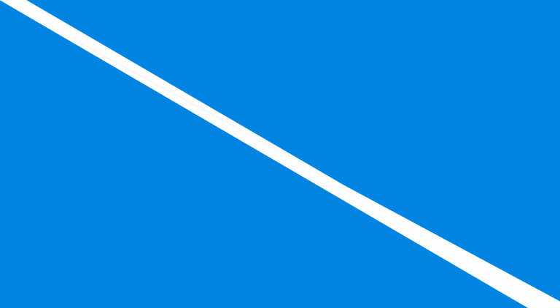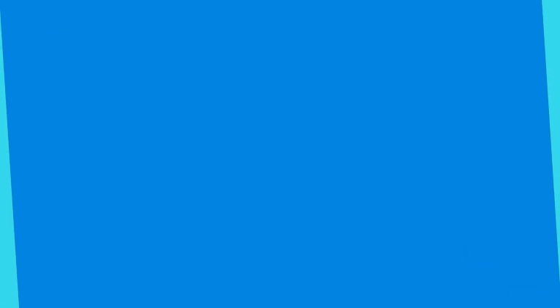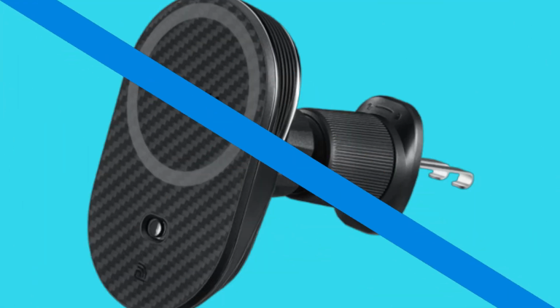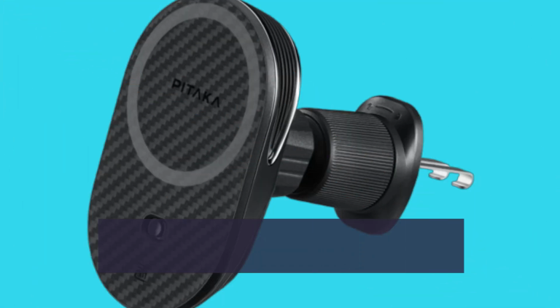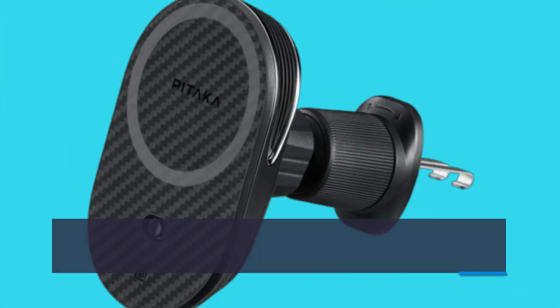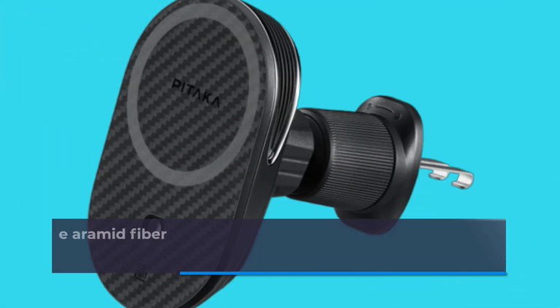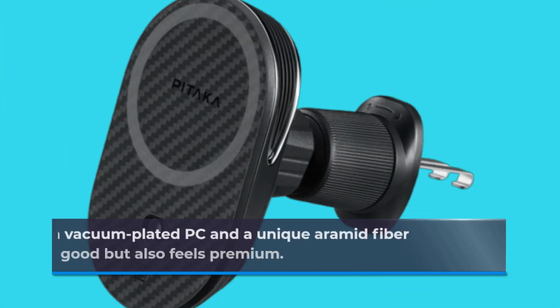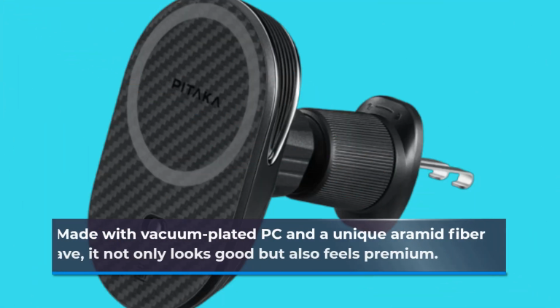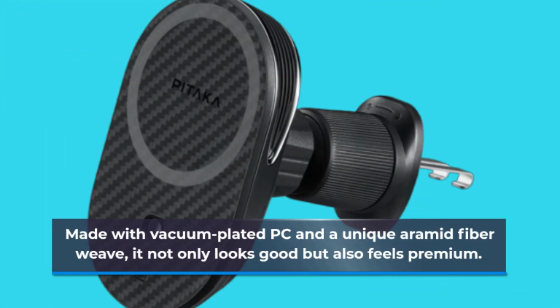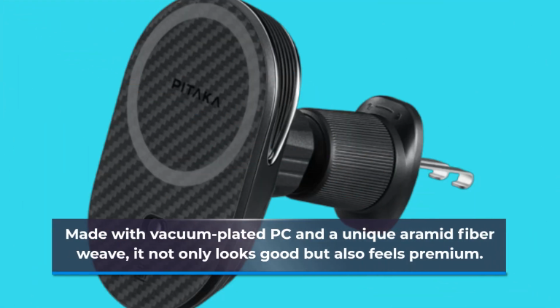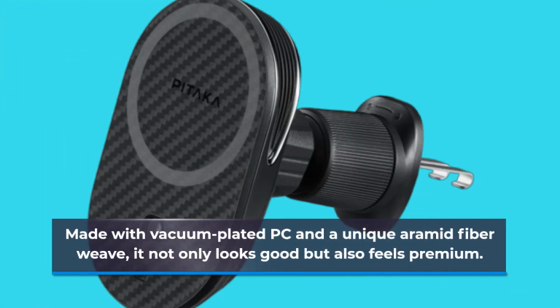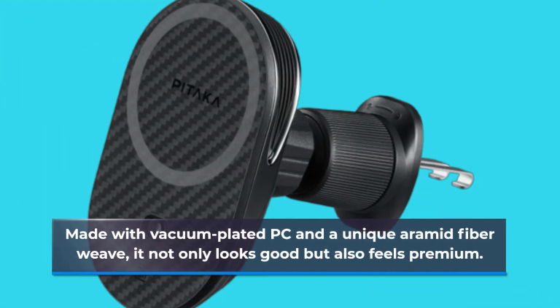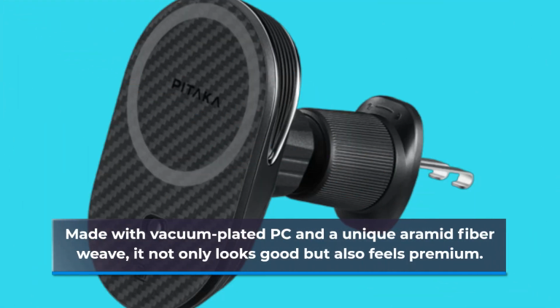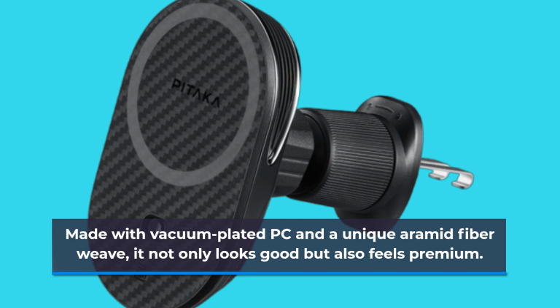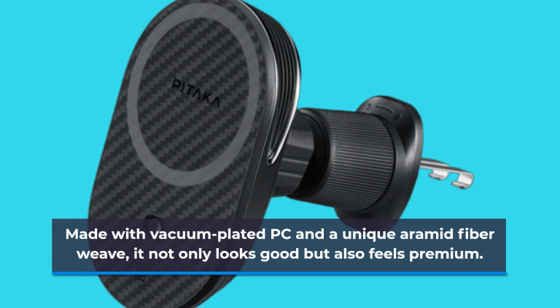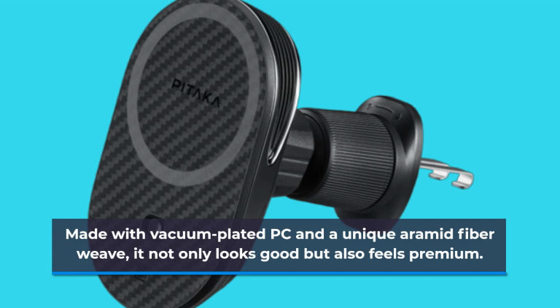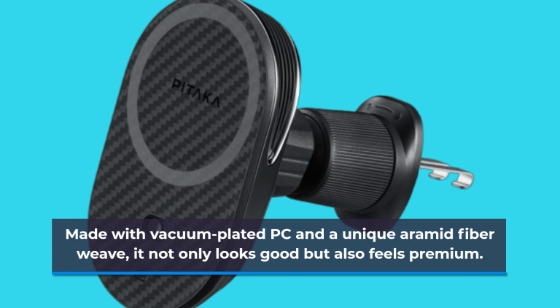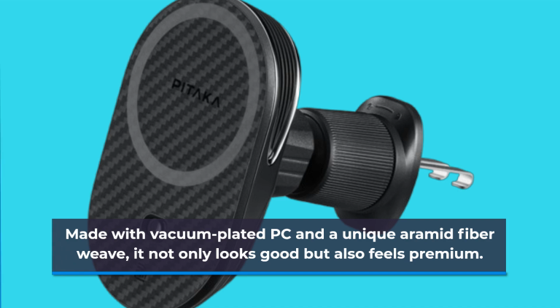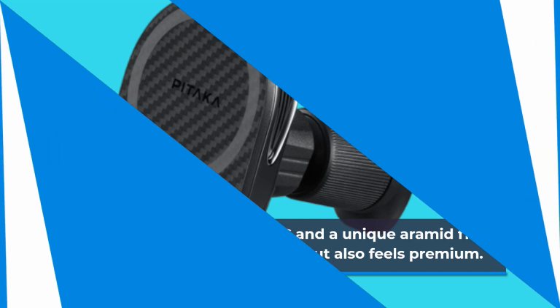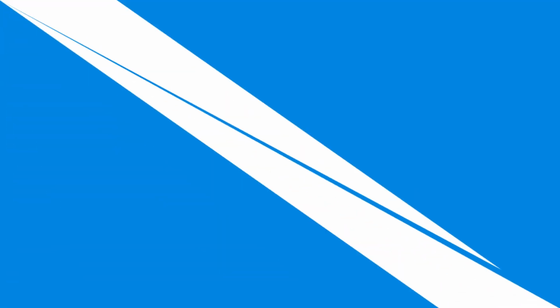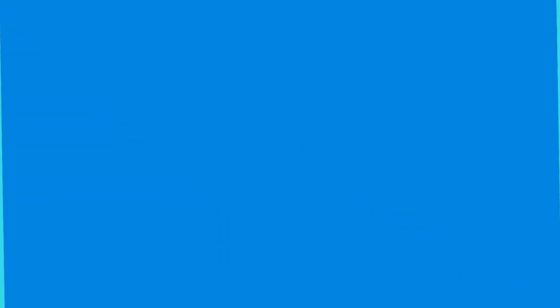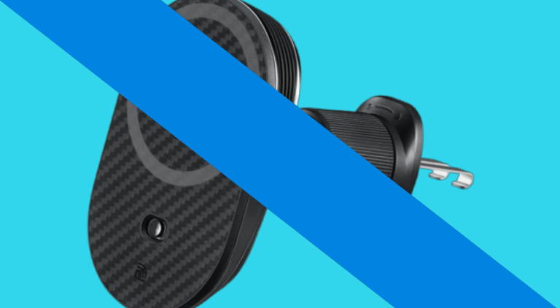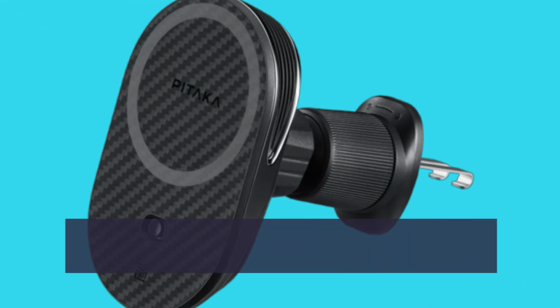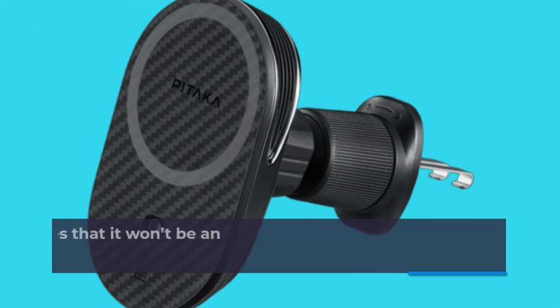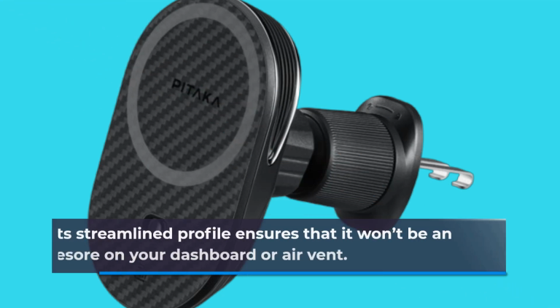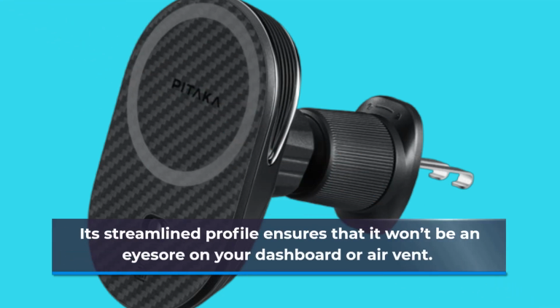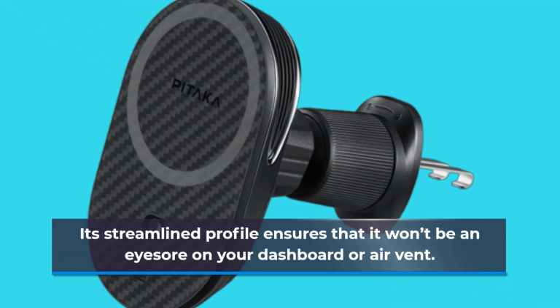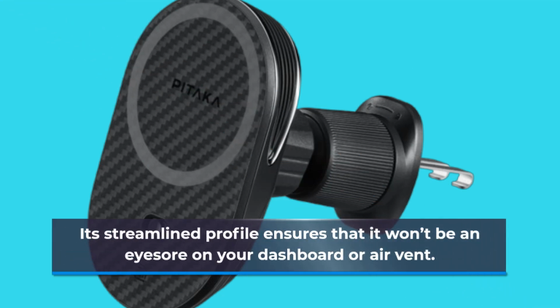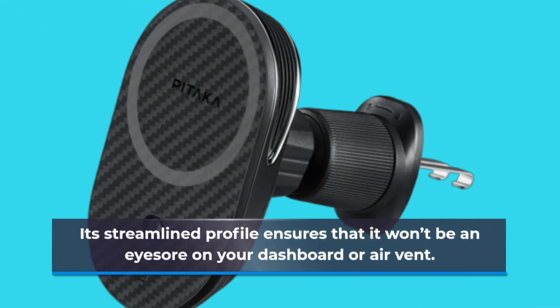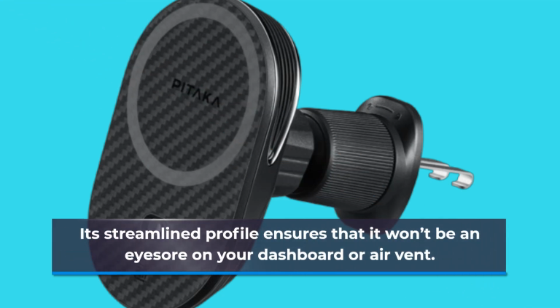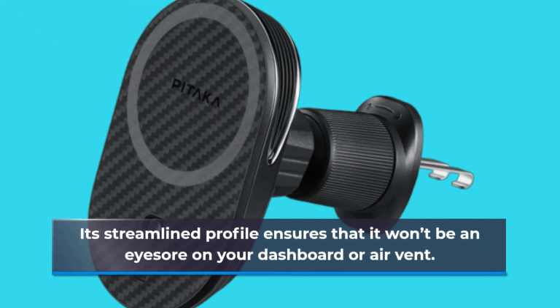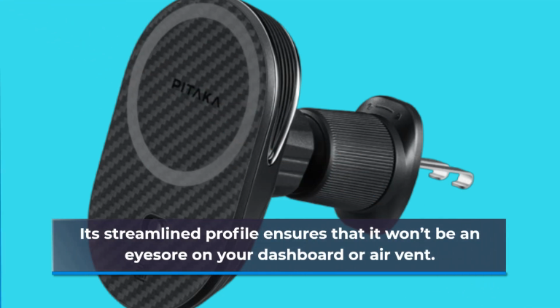Made with vacuum-plated PC and a unique aramid fiber weave, it not only looks good but also feels premium. Its streamlined profile ensures that it won't be an eyesore on your dashboard or air vent.